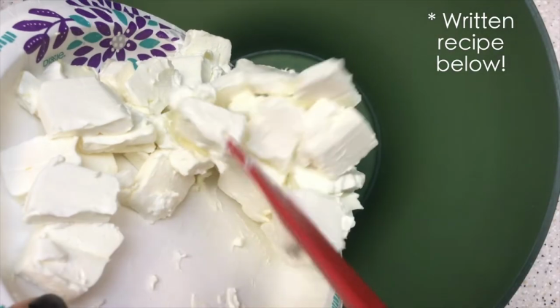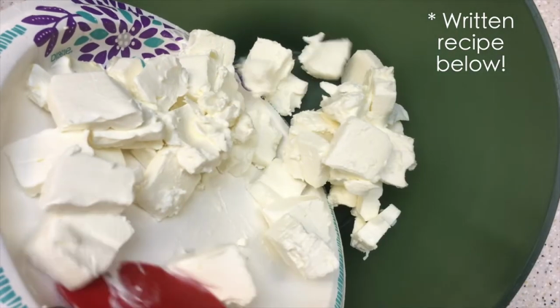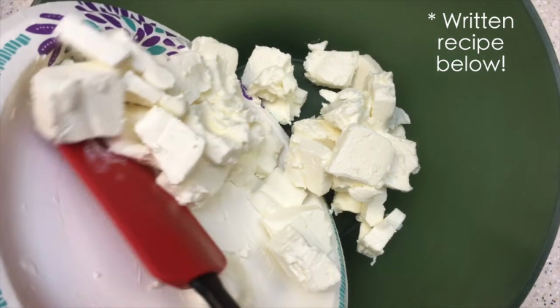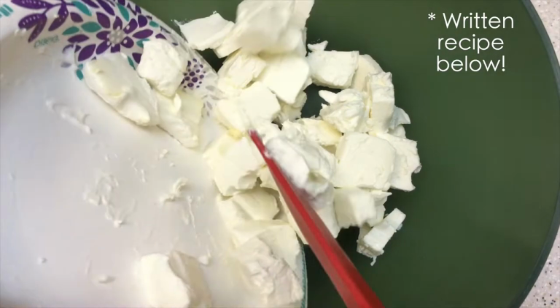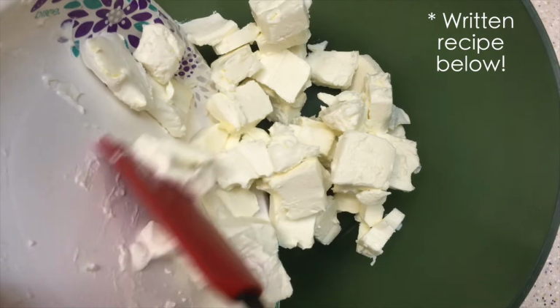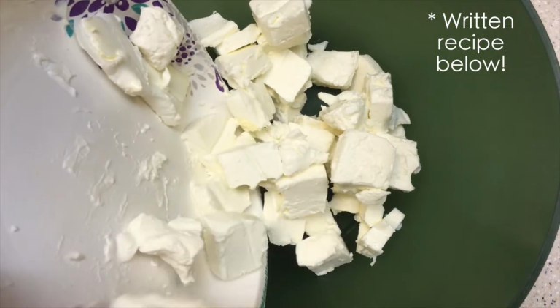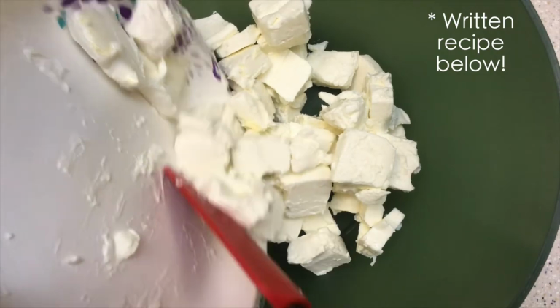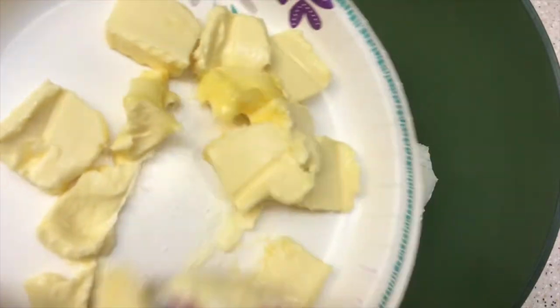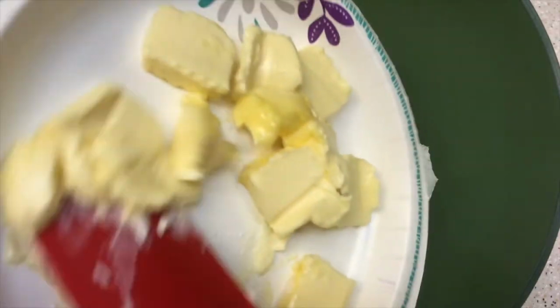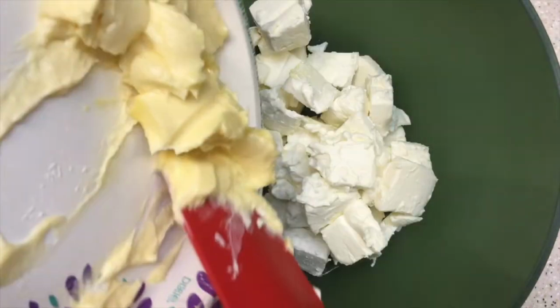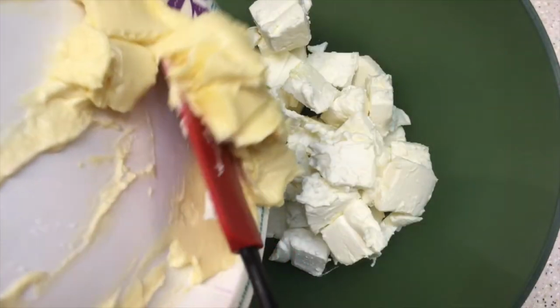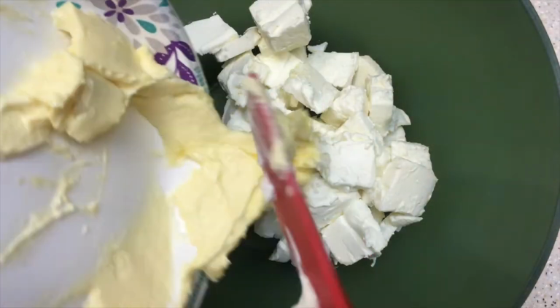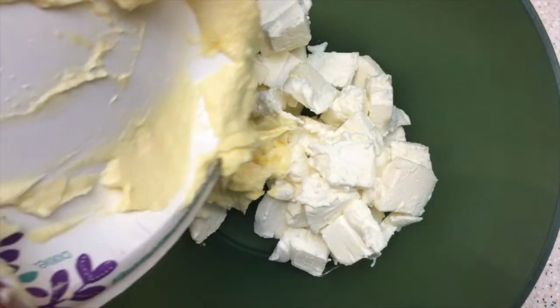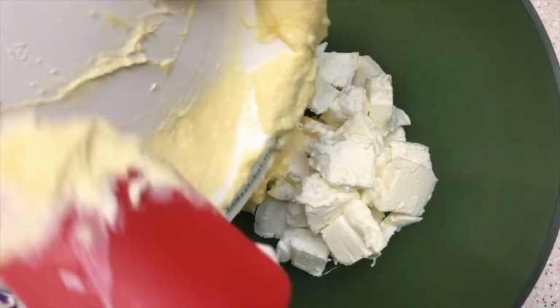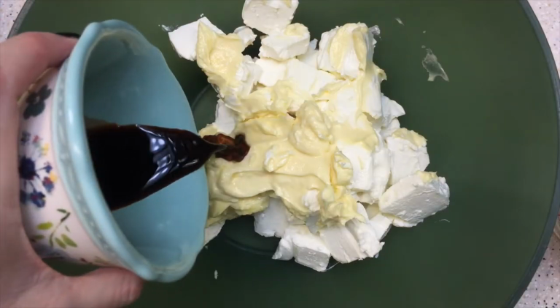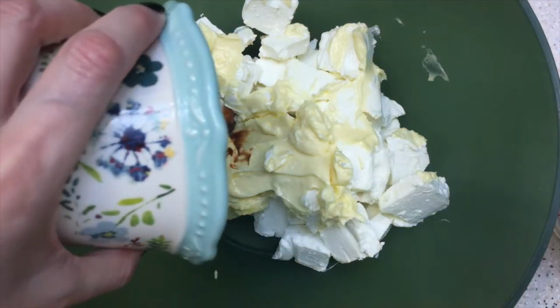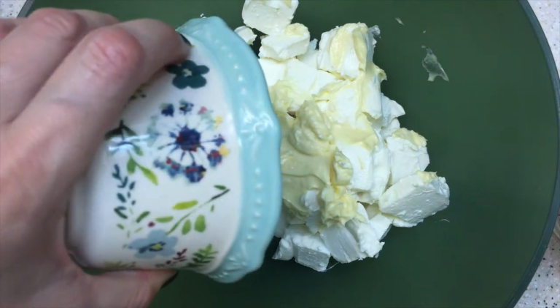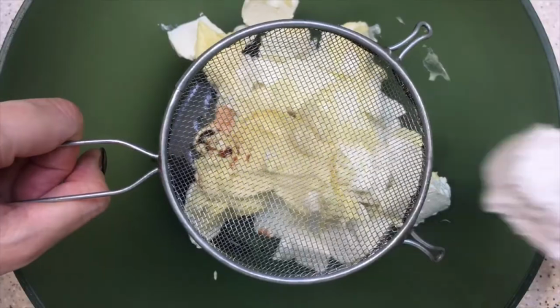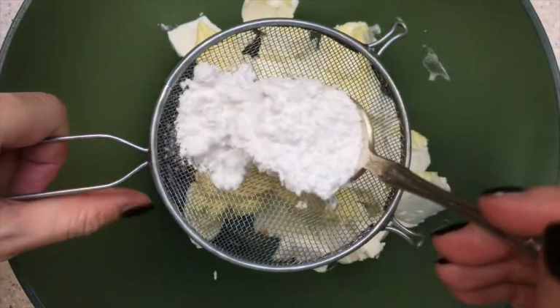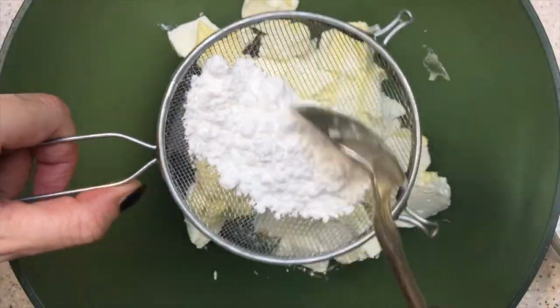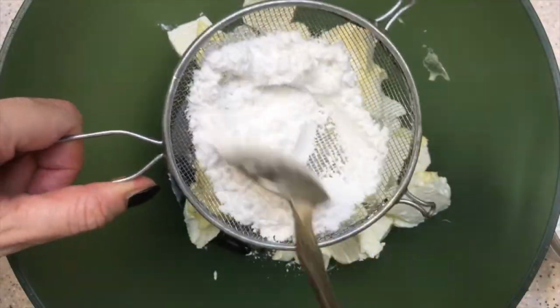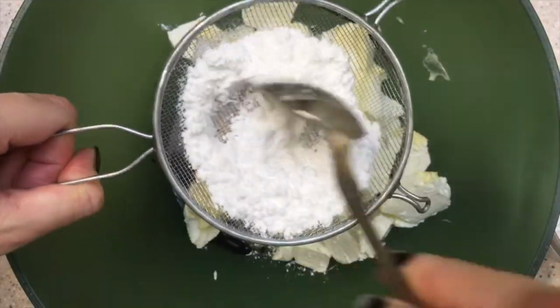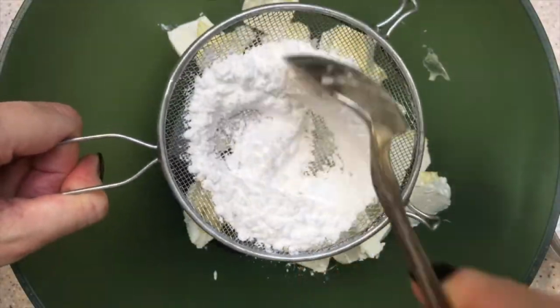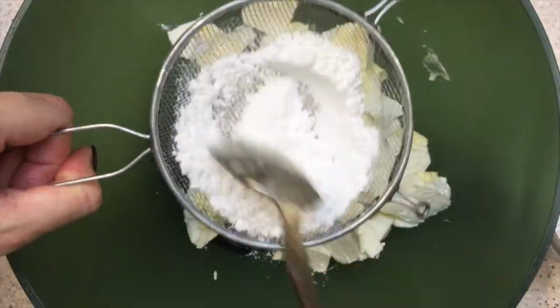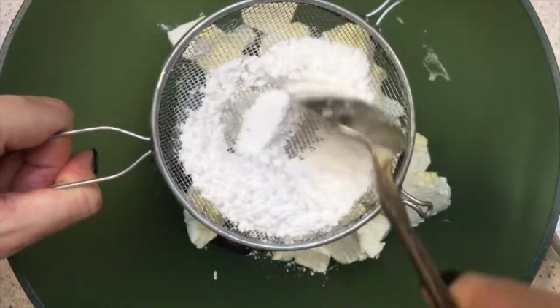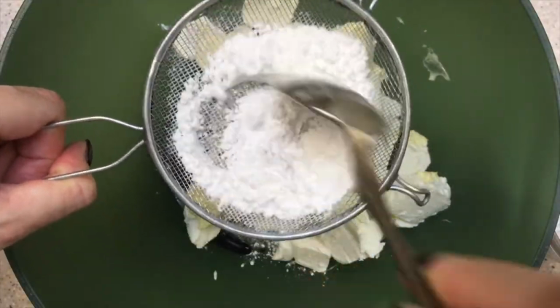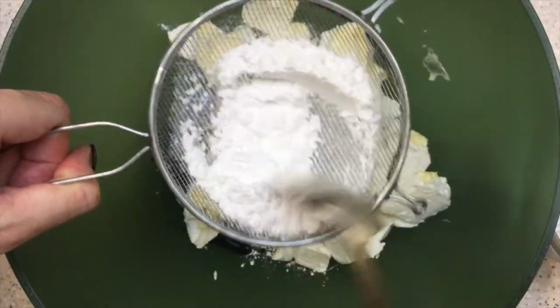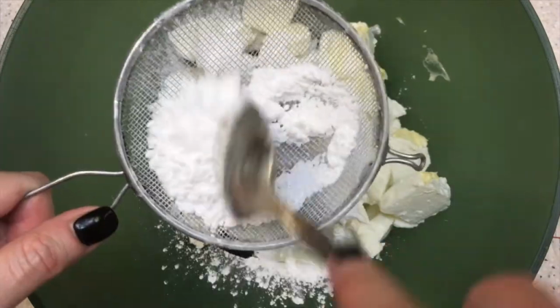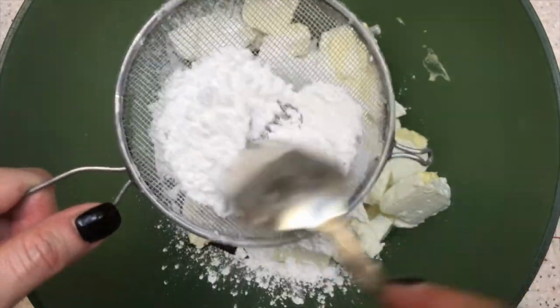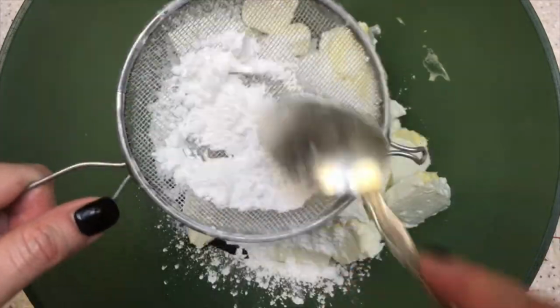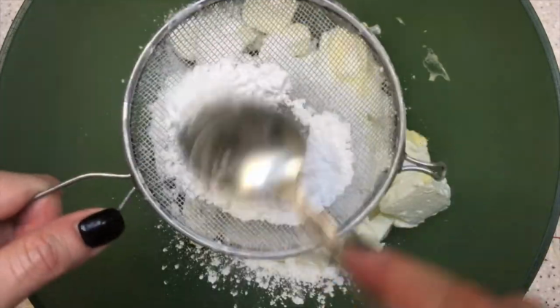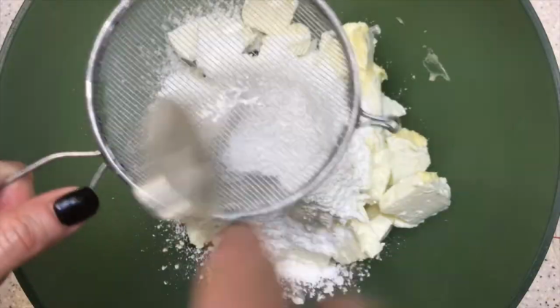This recipe is pretty easy. In a bowl, using an electric mixer, beat all the ingredients together — cream cheese, butter, and powdered sugar — until smooth. I kept mixing for about 15 minutes until the frosting increased in volume.